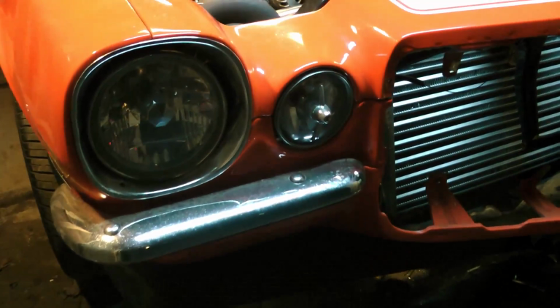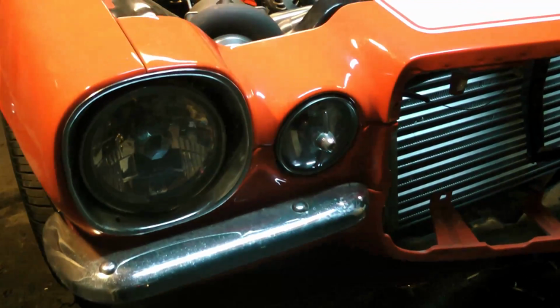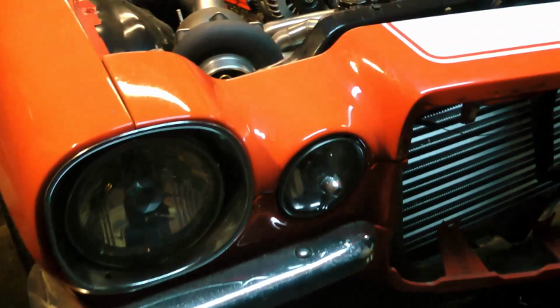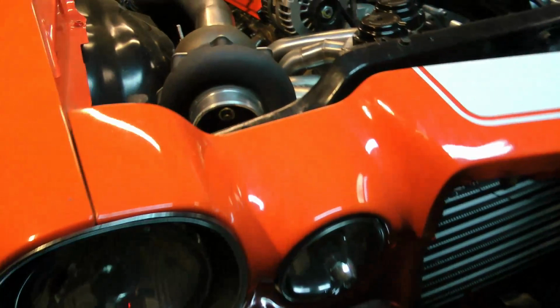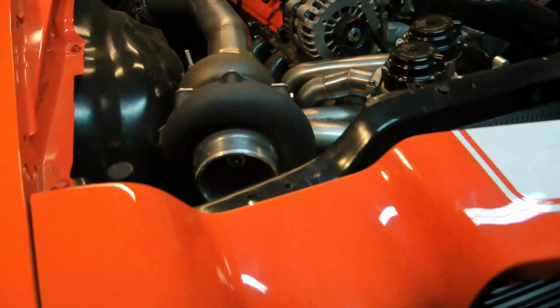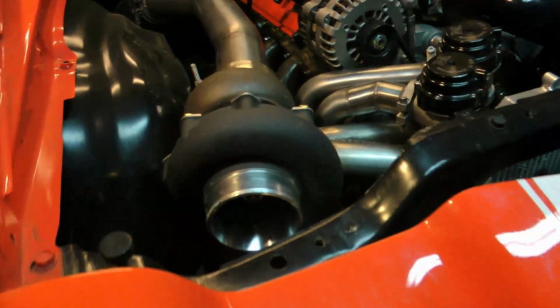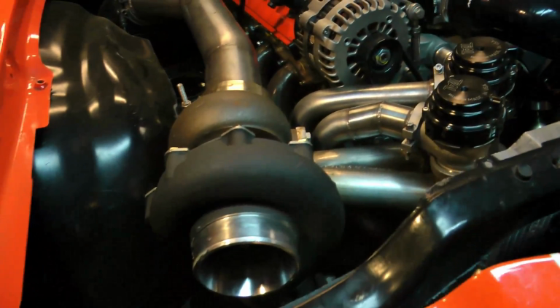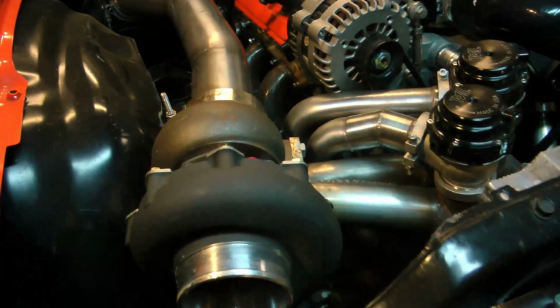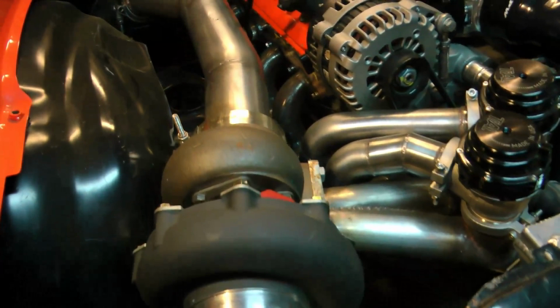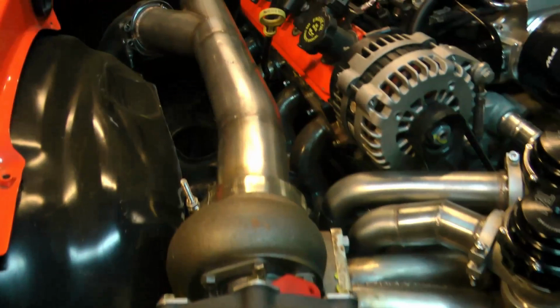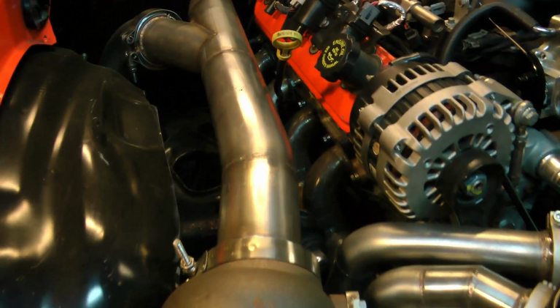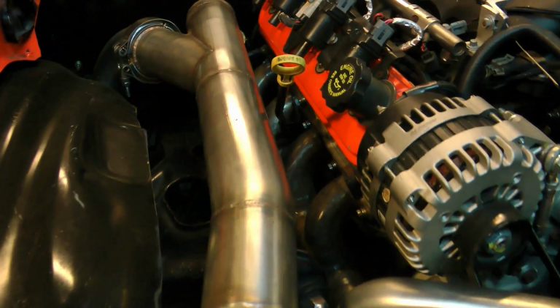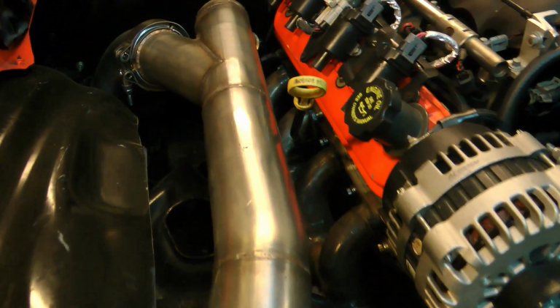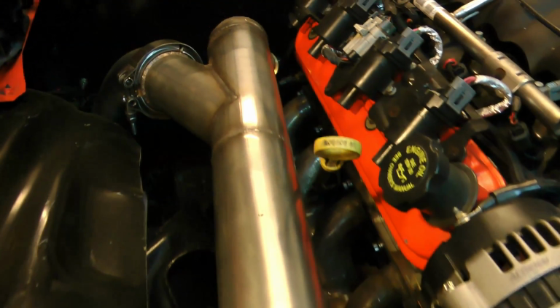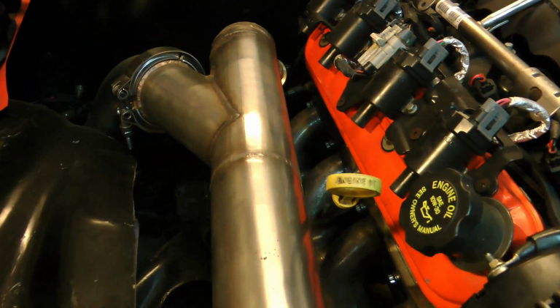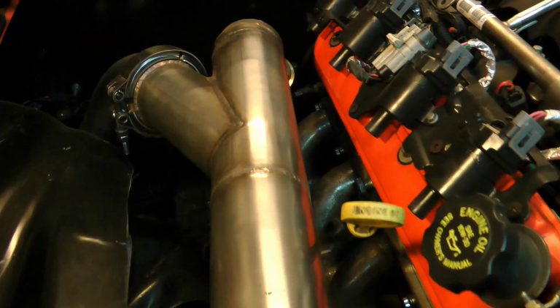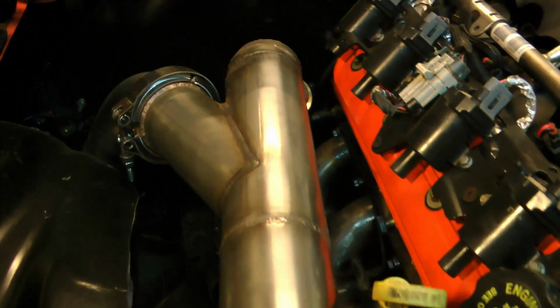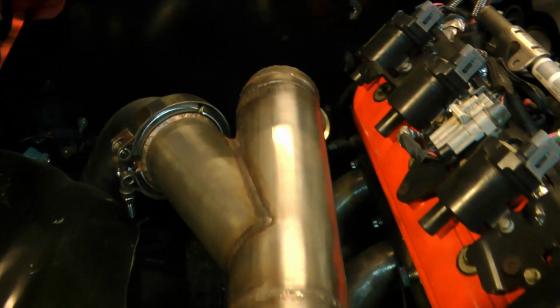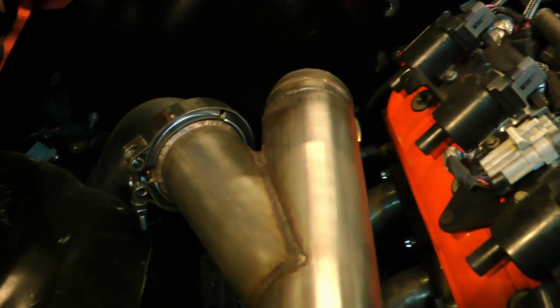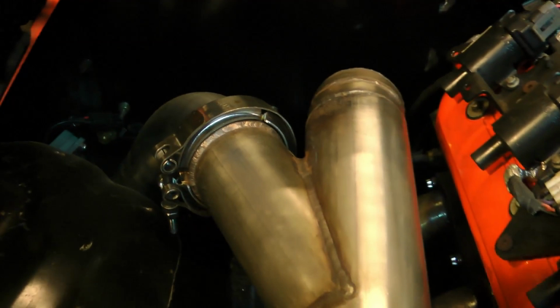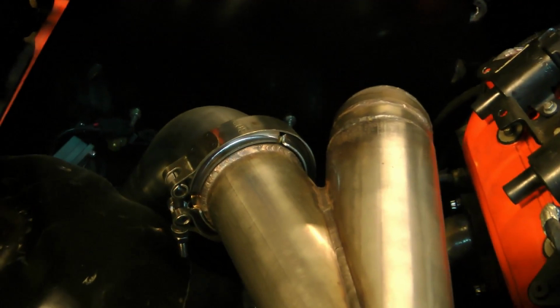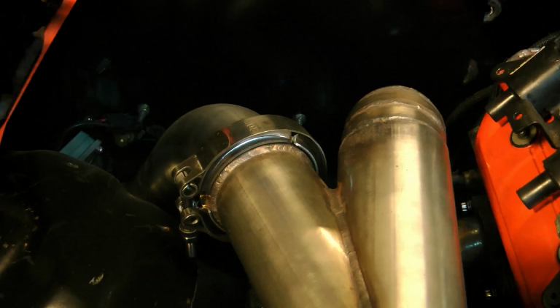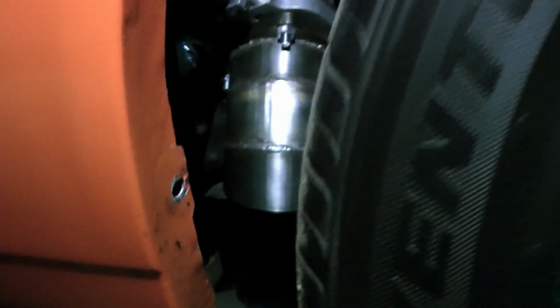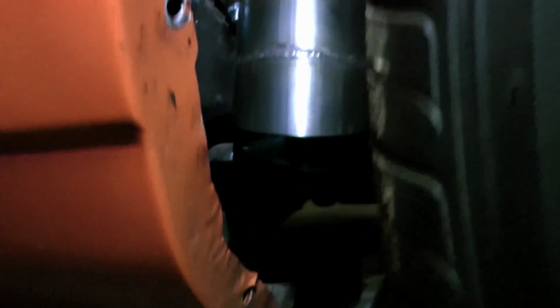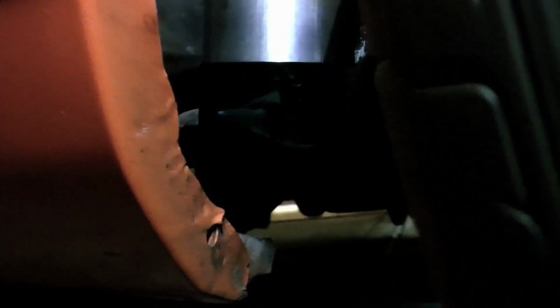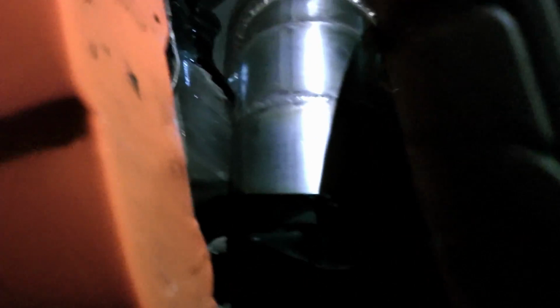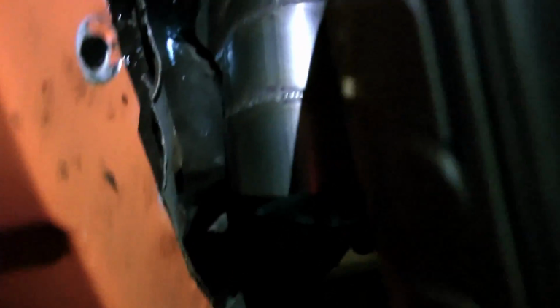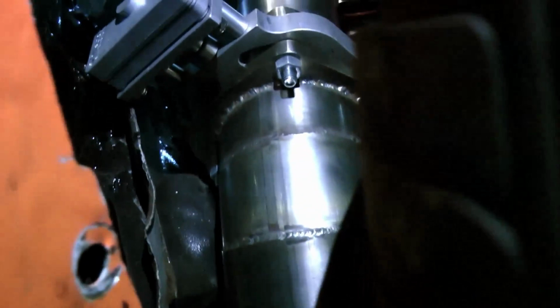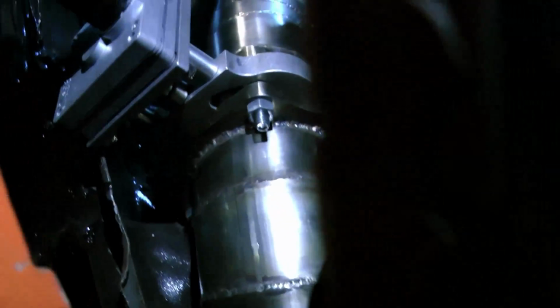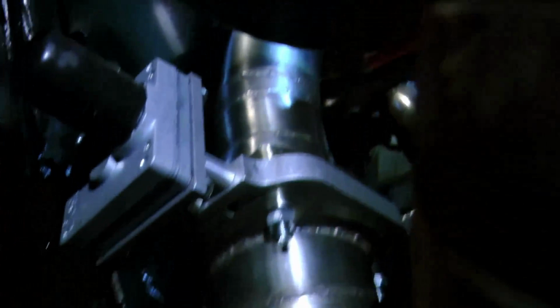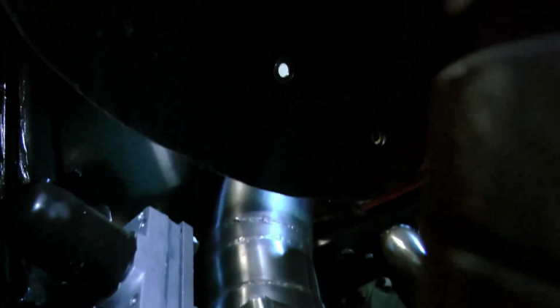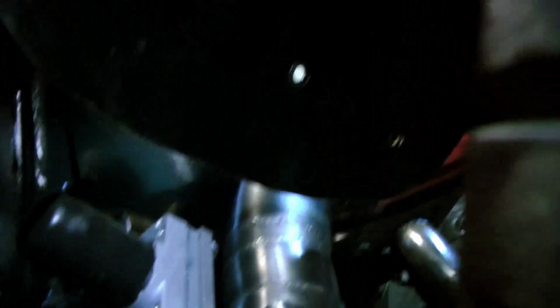So I finished off my downpipe with 3-inch stainless. You can see here it routes off into the inner fender area and I've got an electric cutout down there. My goal with this is just to run a really quiet exhaust setup and be able to dump it wide open when I want.